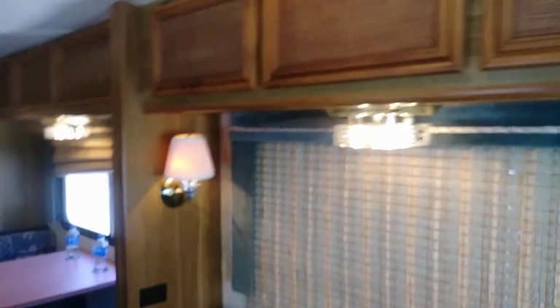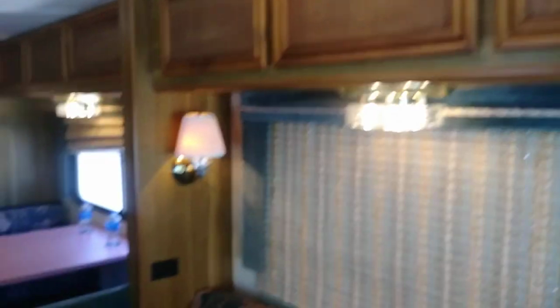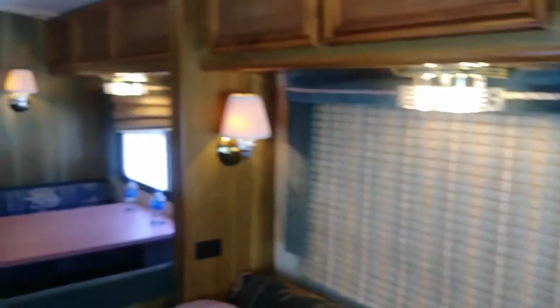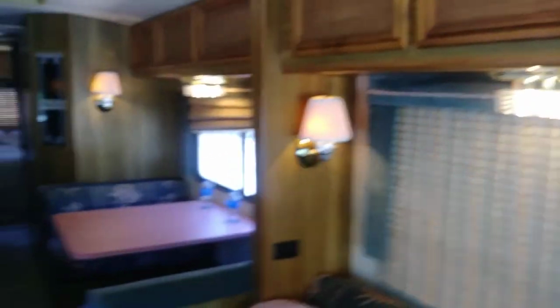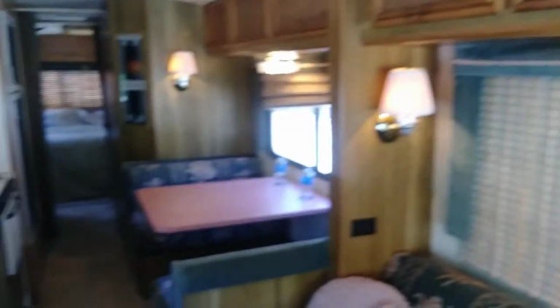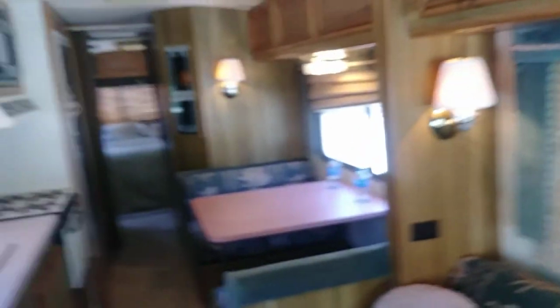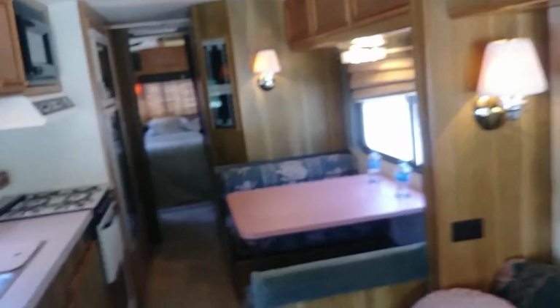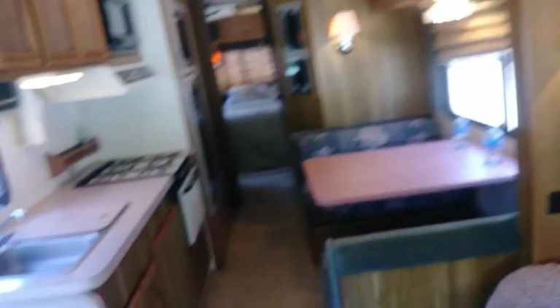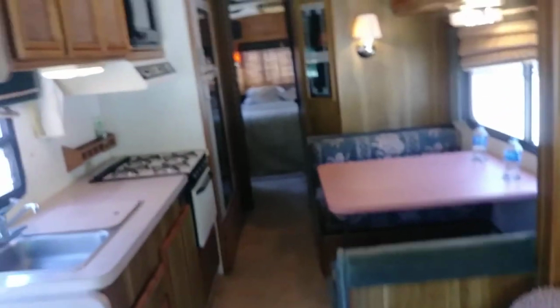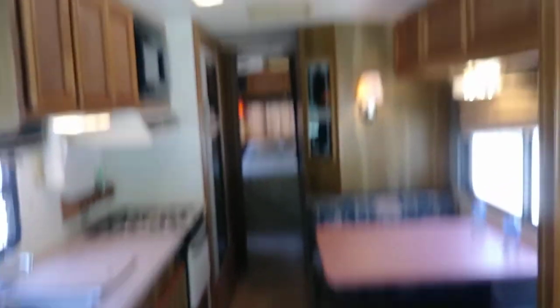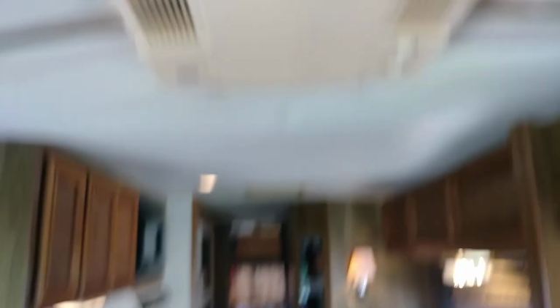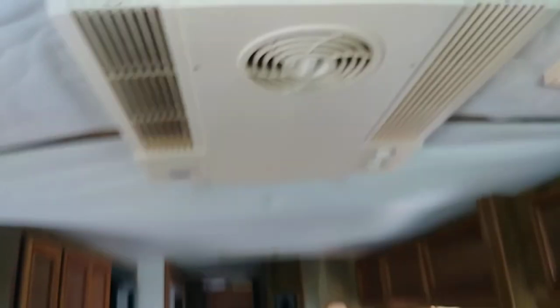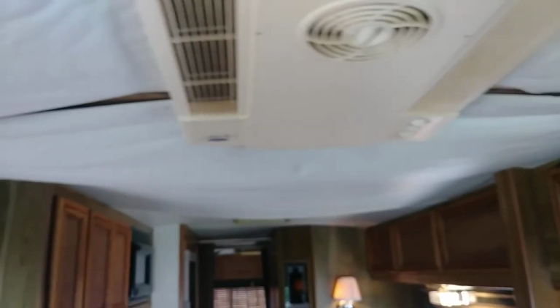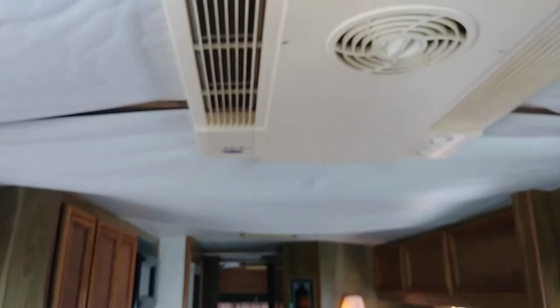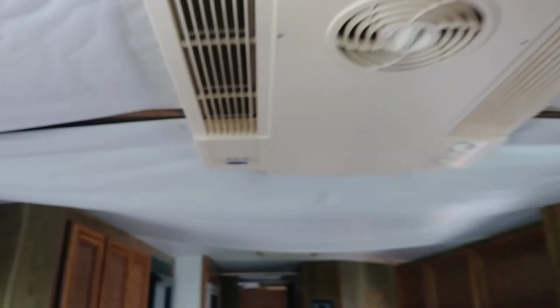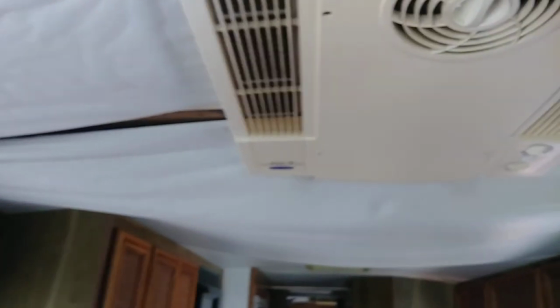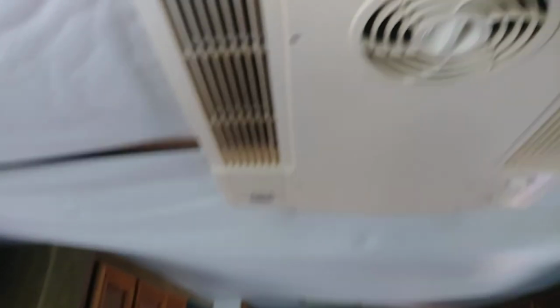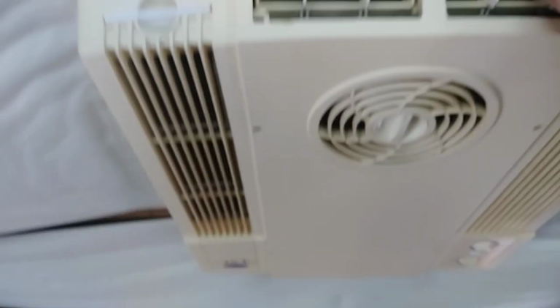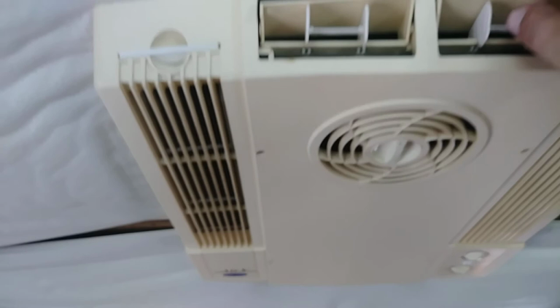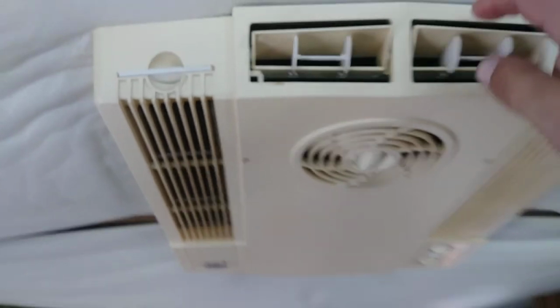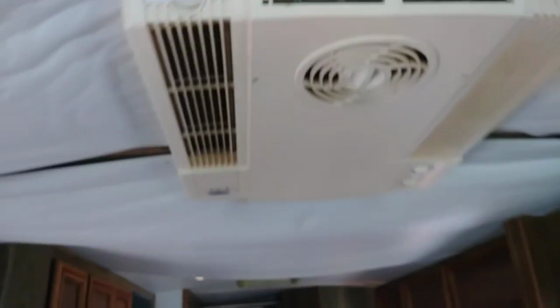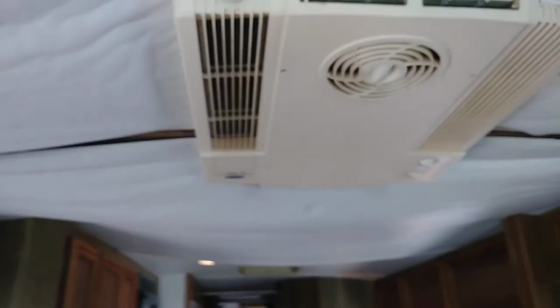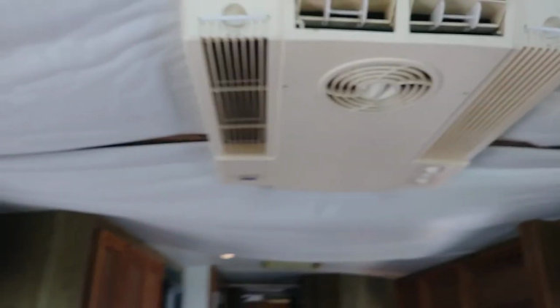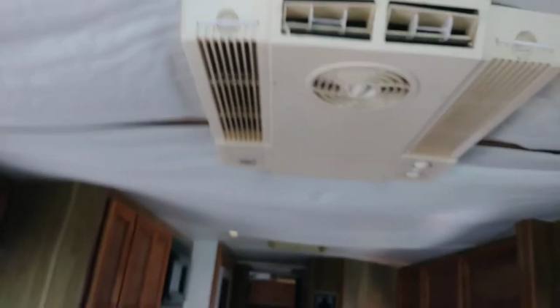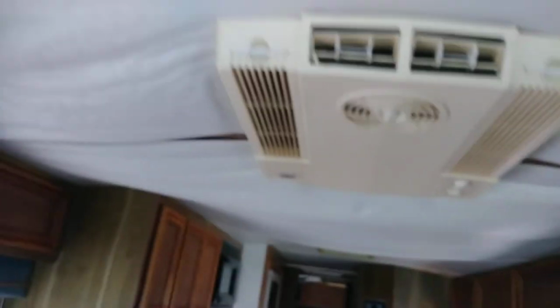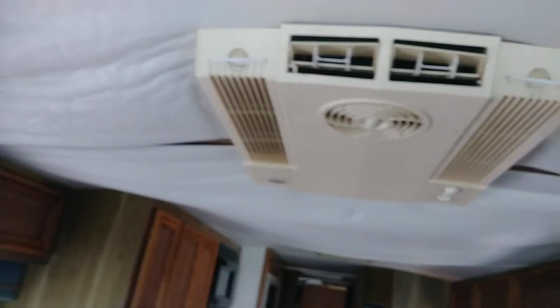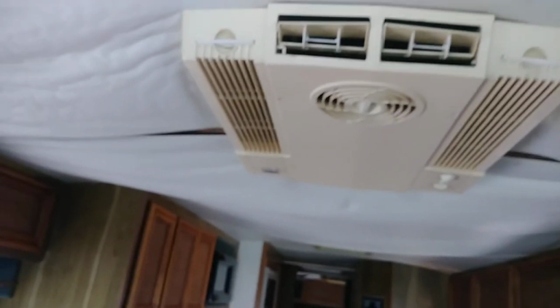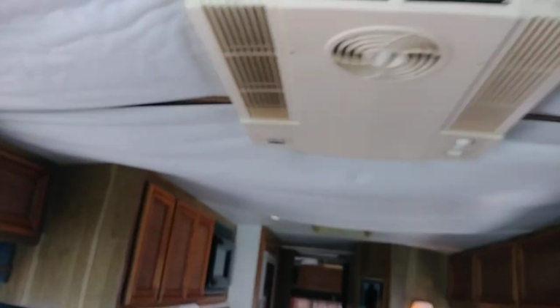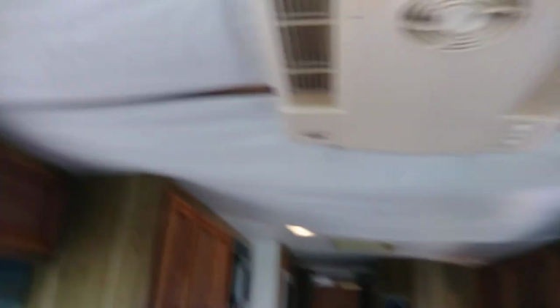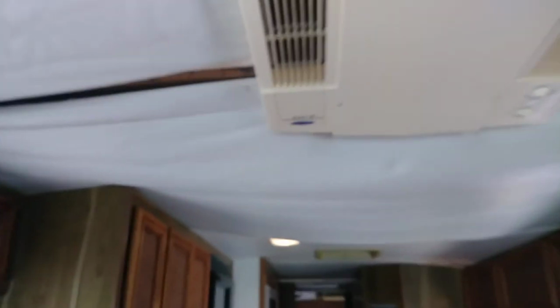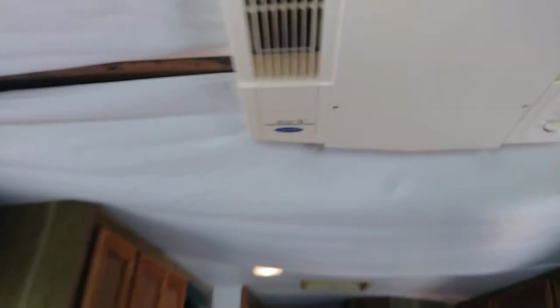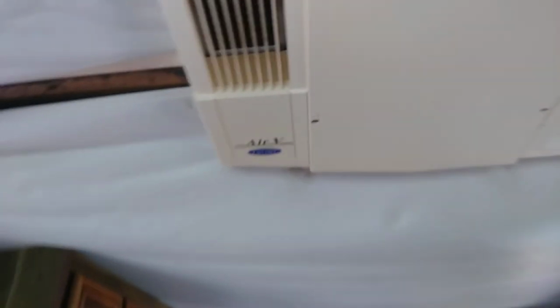All the lights work. This AC blows really nice — it's a really nice AC, feels great in here. It's a Carrier.